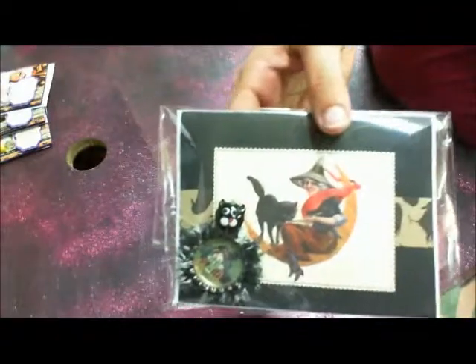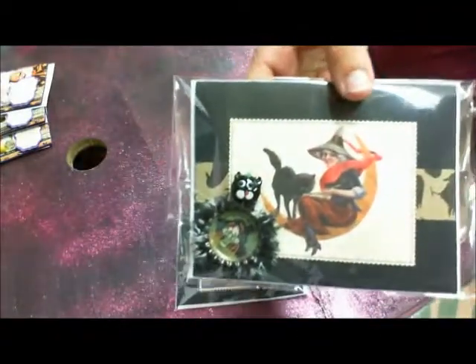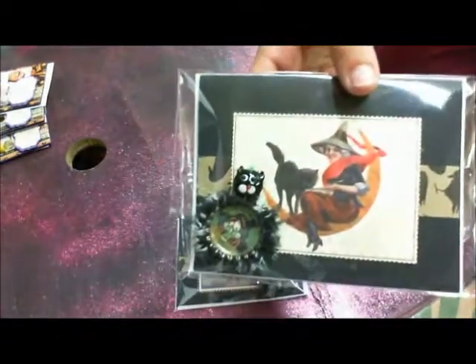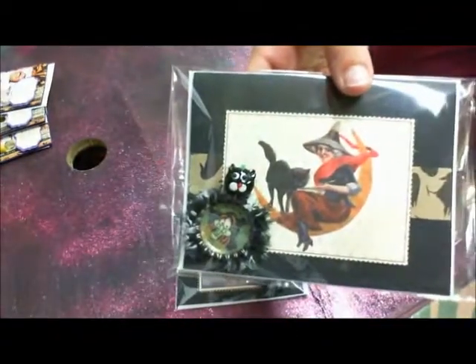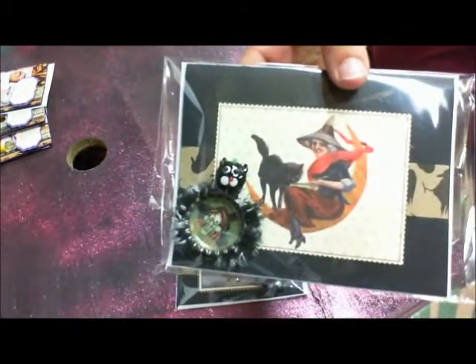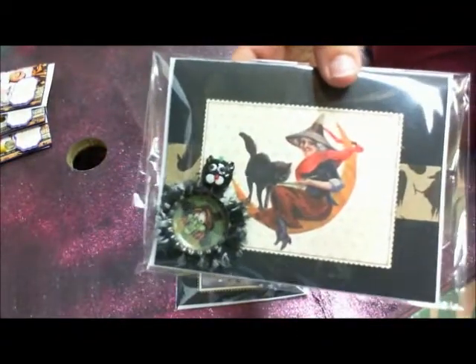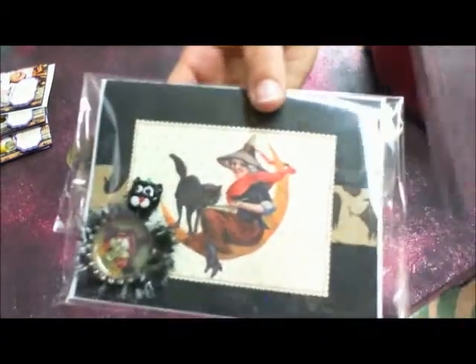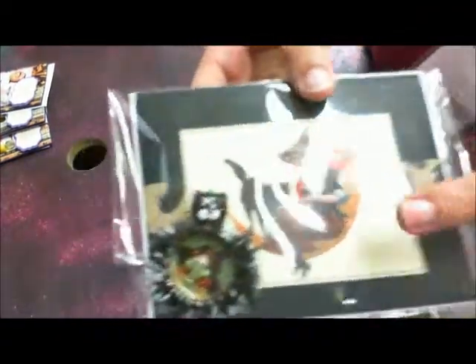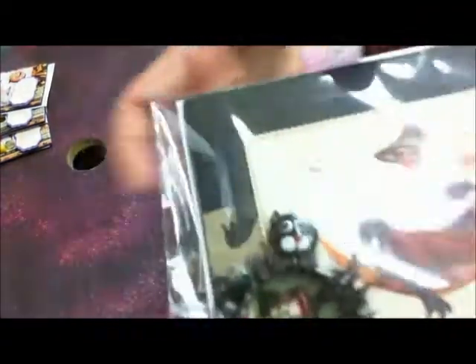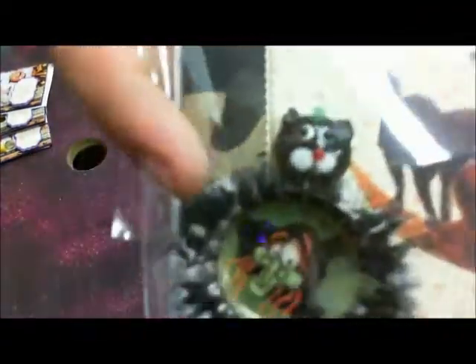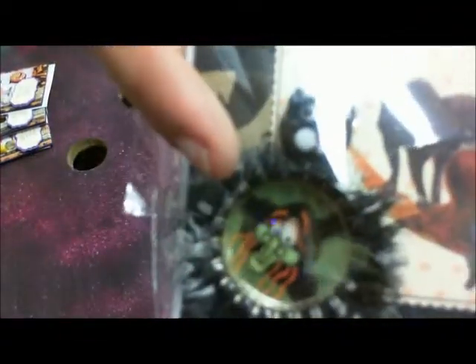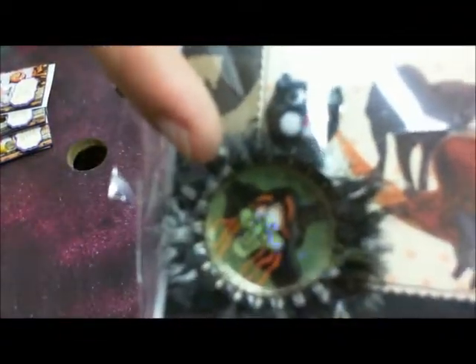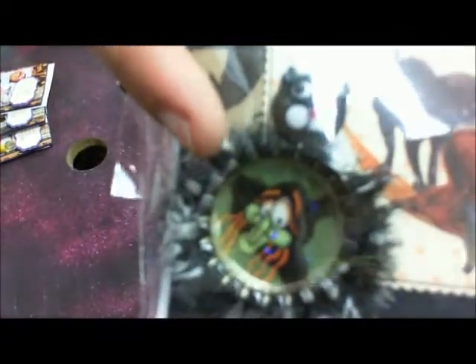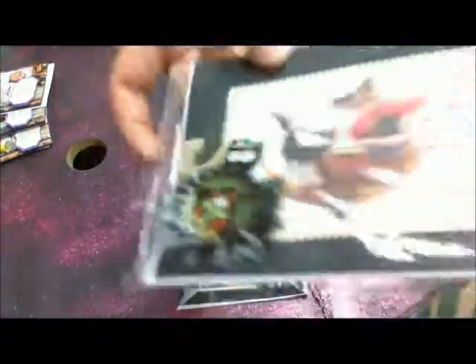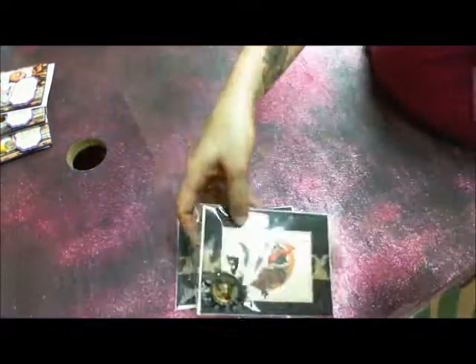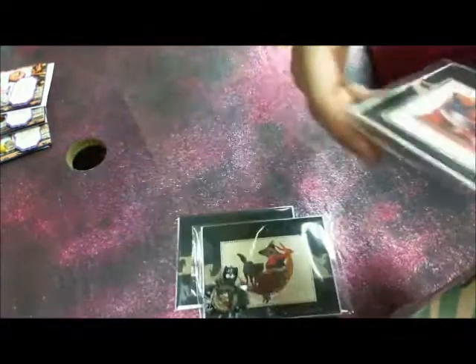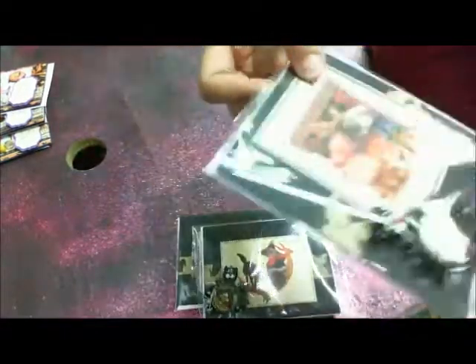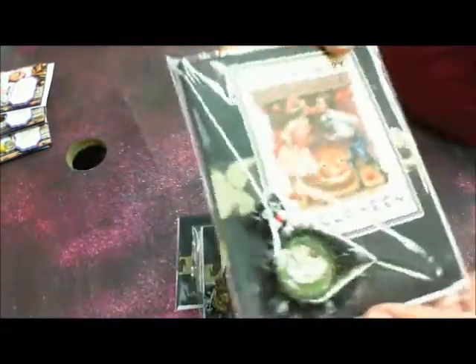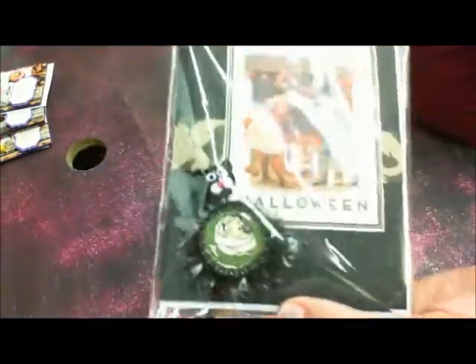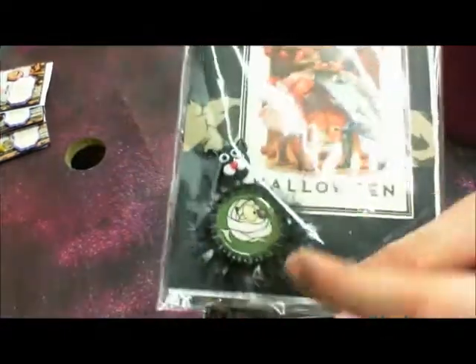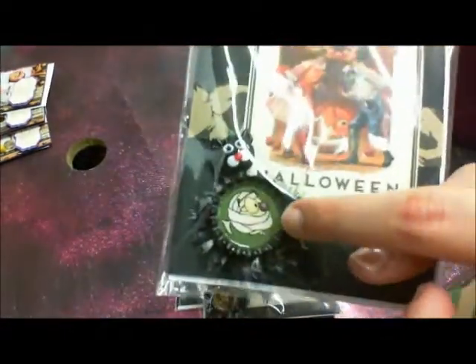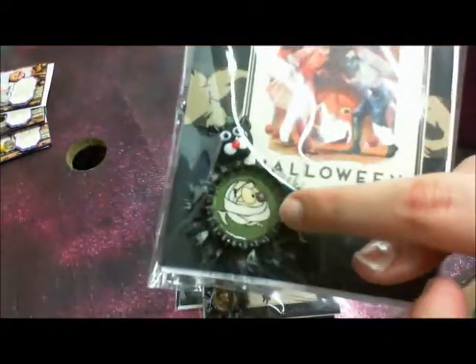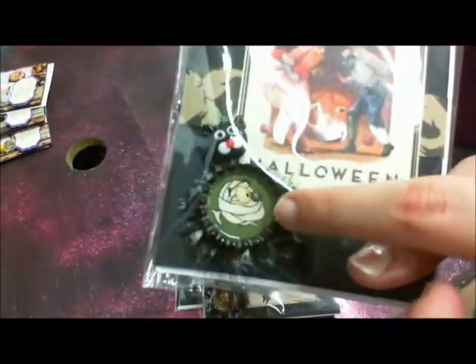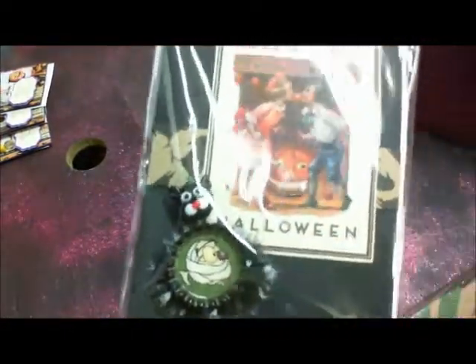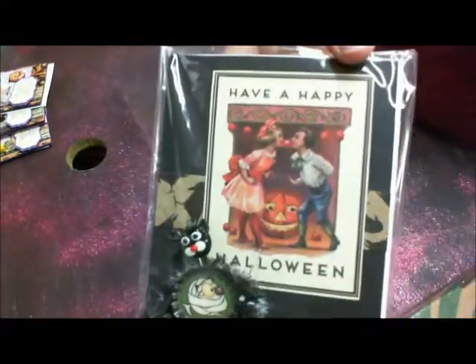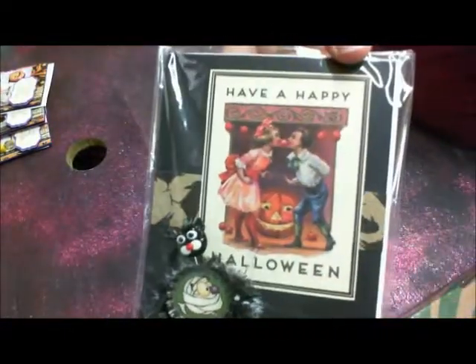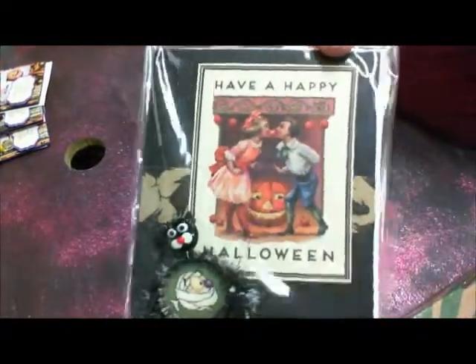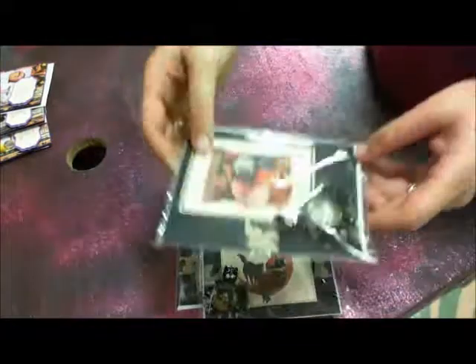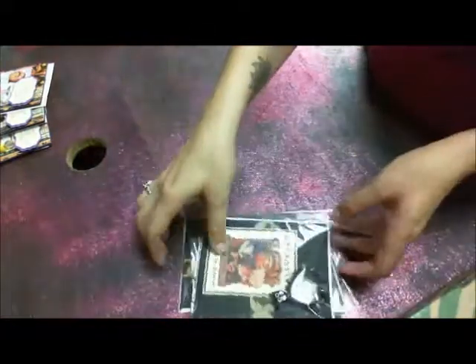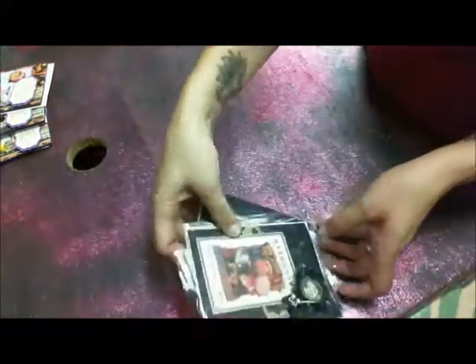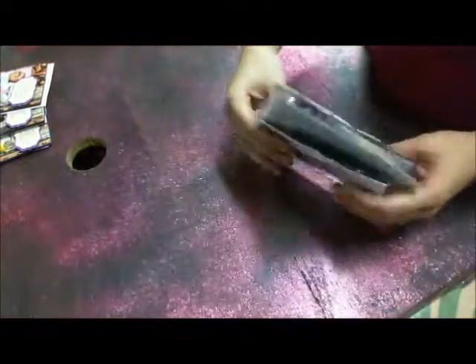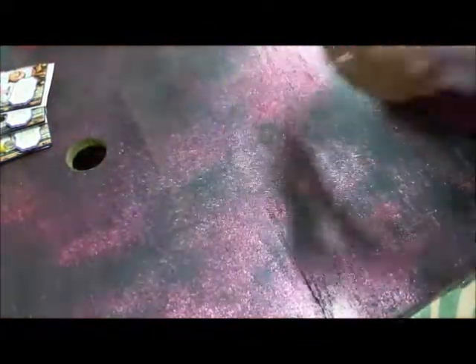So there's those. I love these little bottle caps — look at those, aren't those cute? And there's the last one. That's adorable. So those are Miss Linda's.